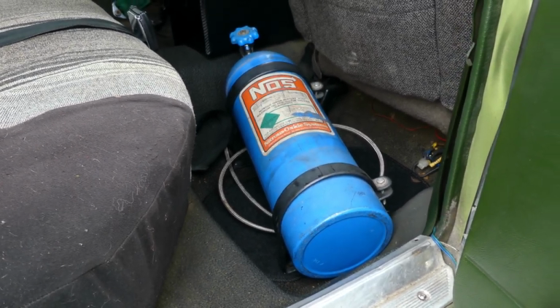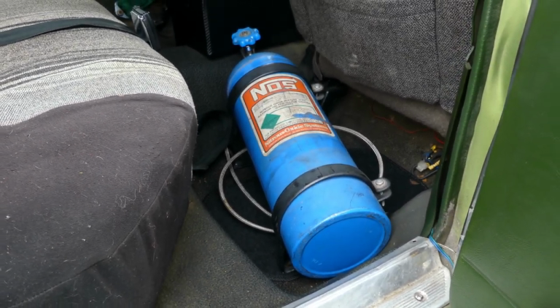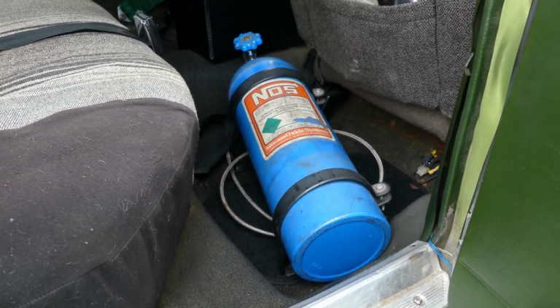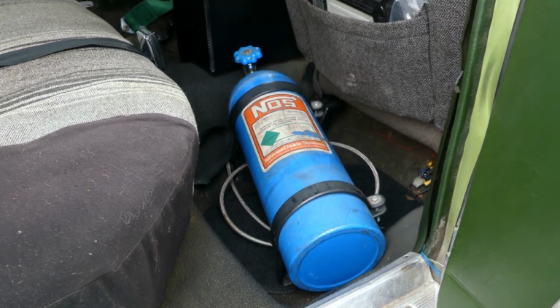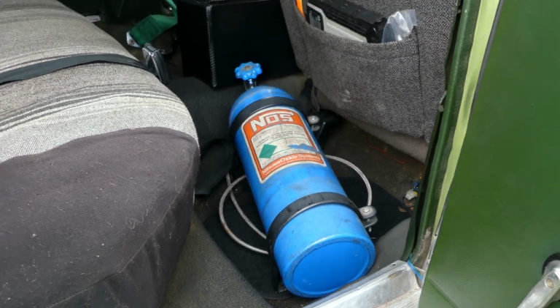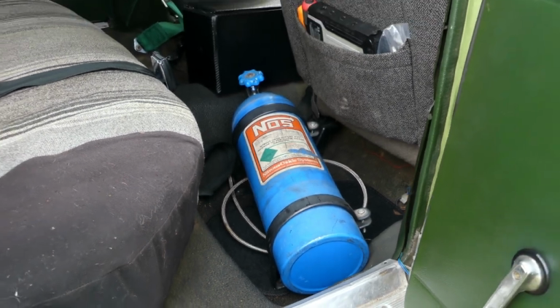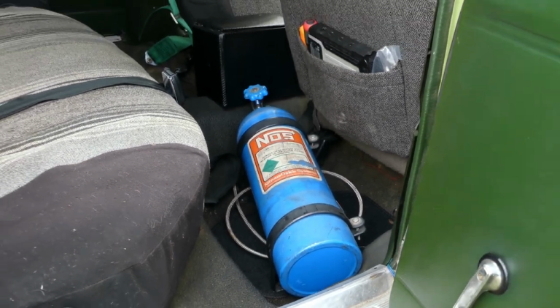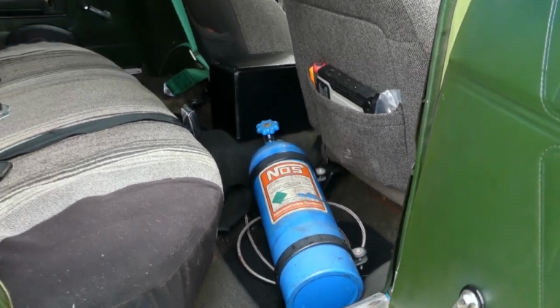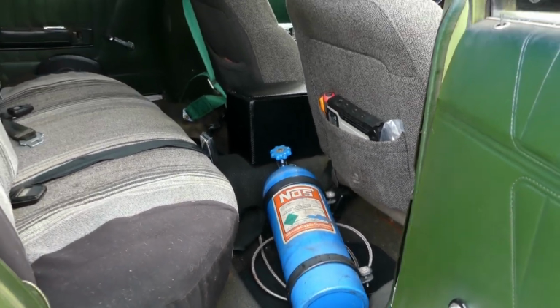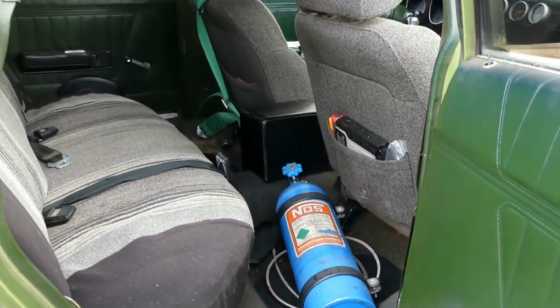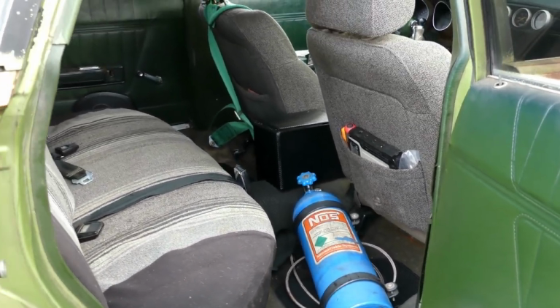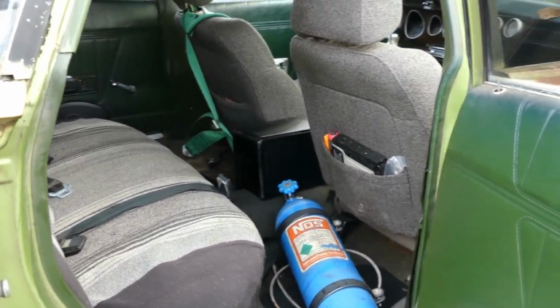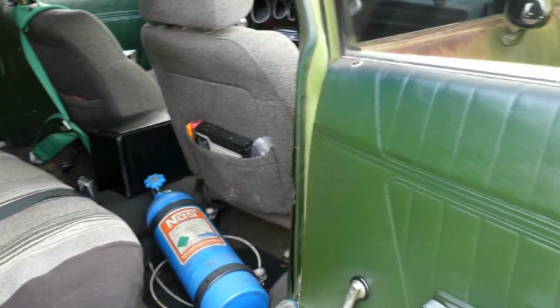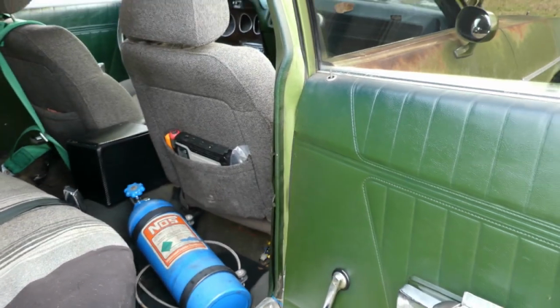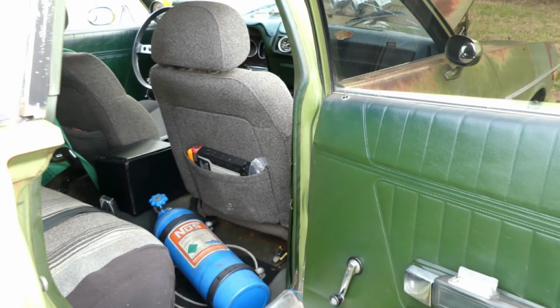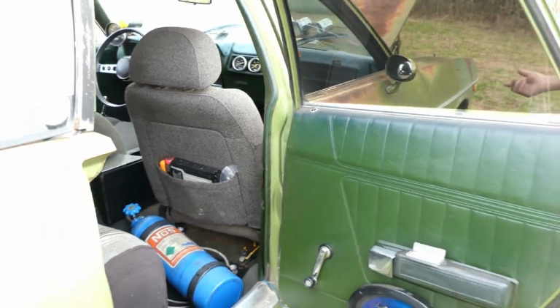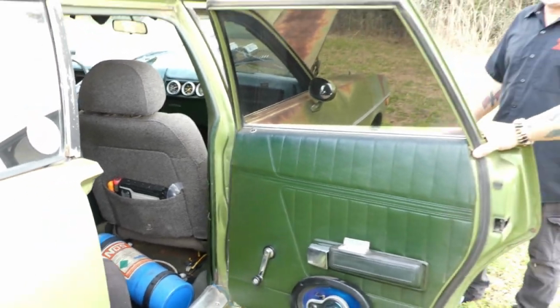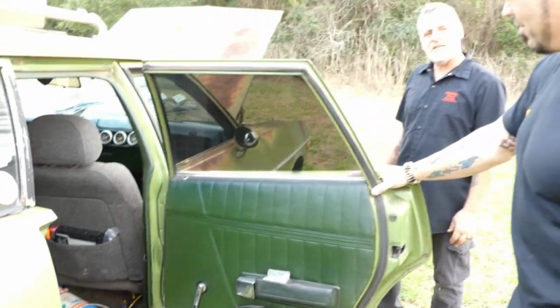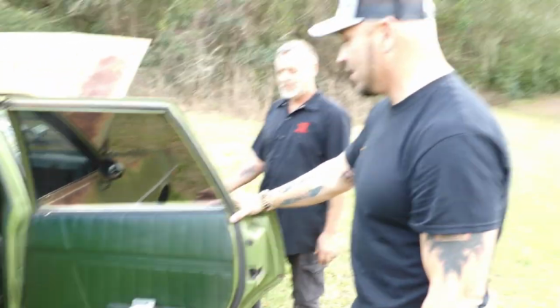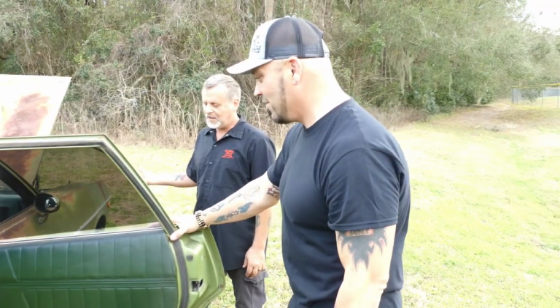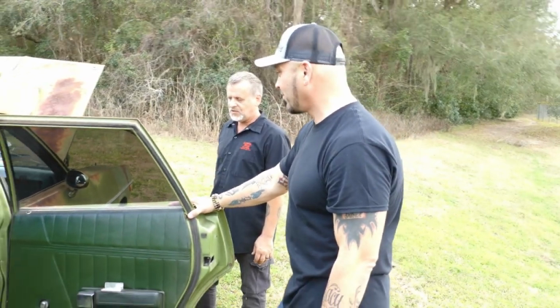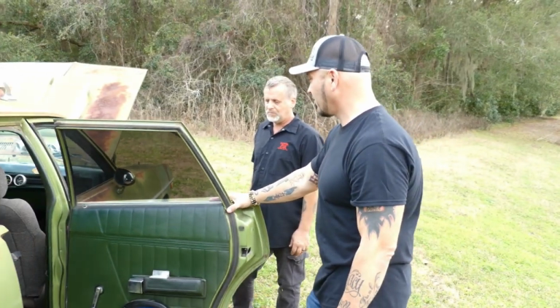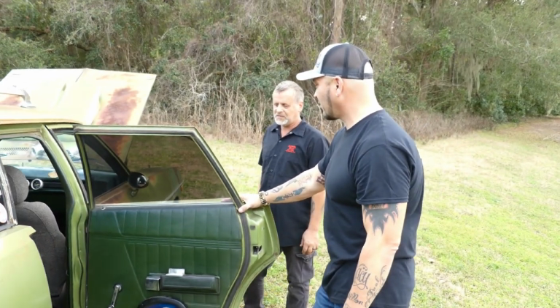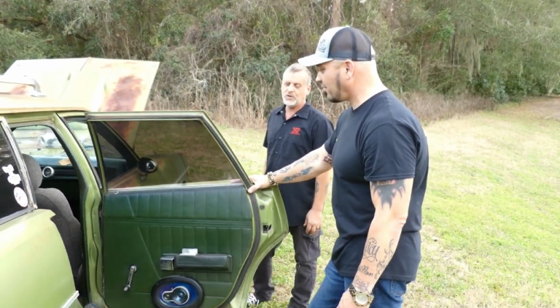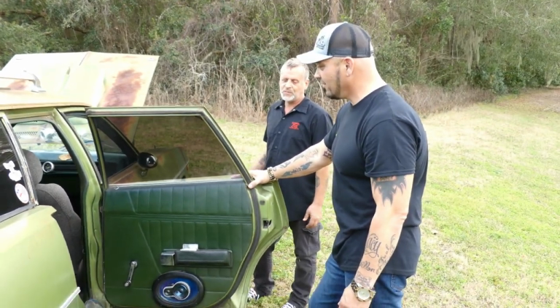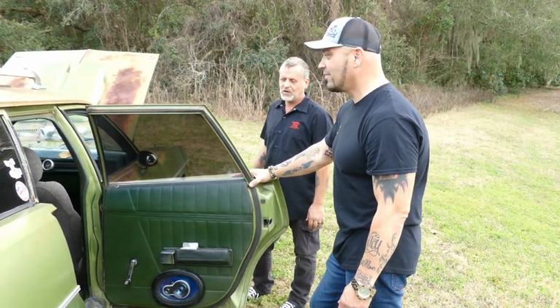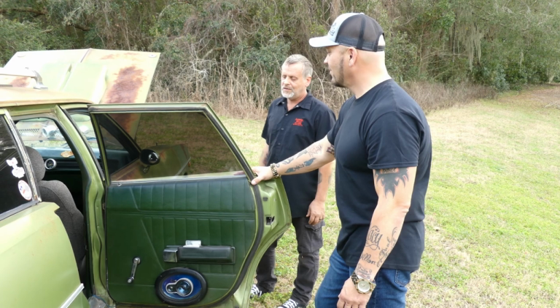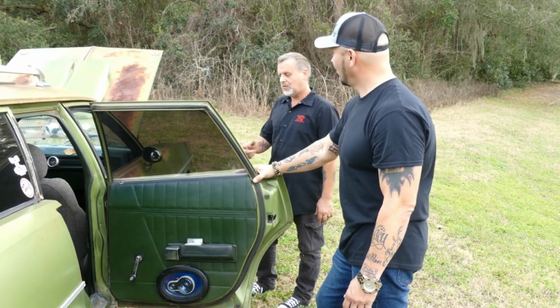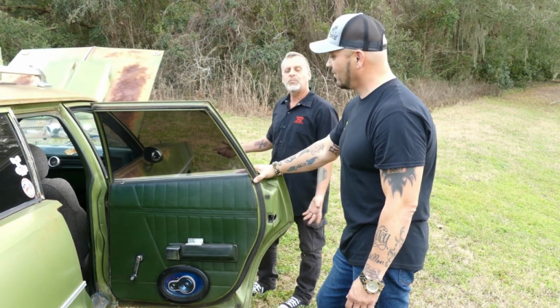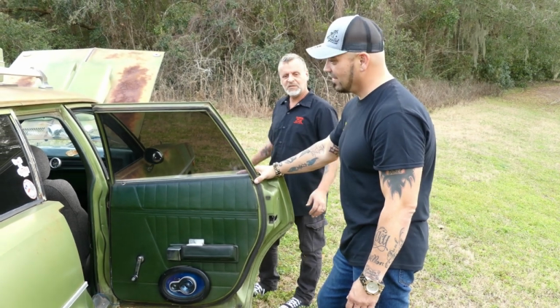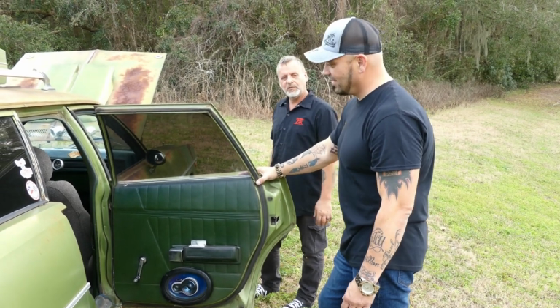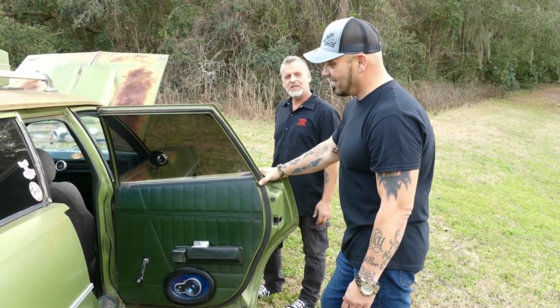That's bad. Ever hear the expression — there's never enough horsepower? Now, how often do you use that? I haven't used it in this wagon yet. I had this engine in my '67 Charger. It was my drag car, so I just brought the system over from it.